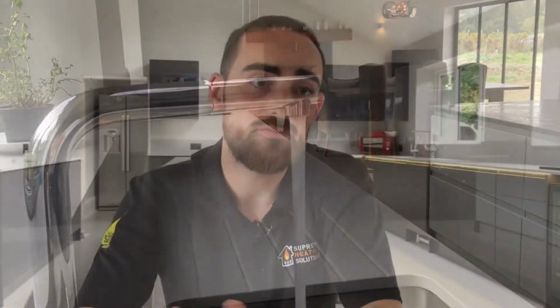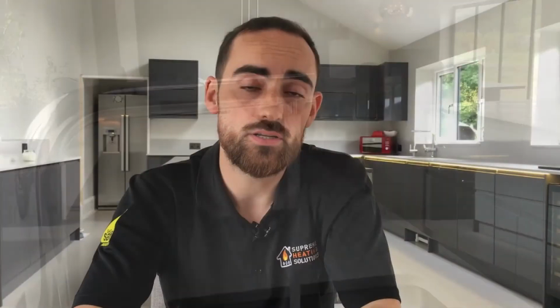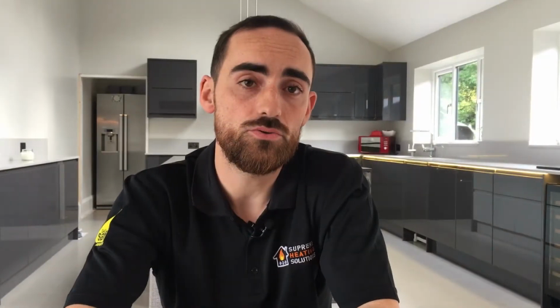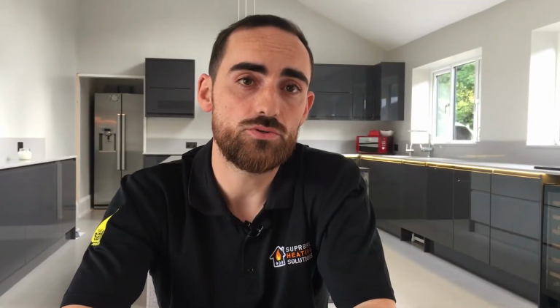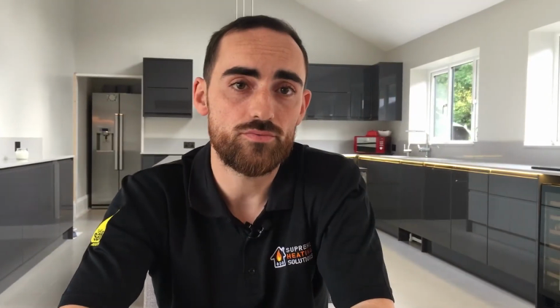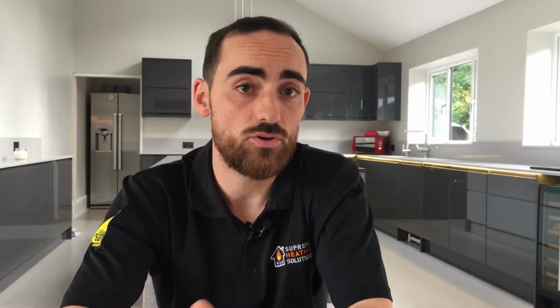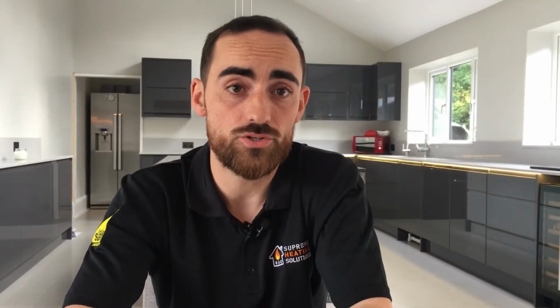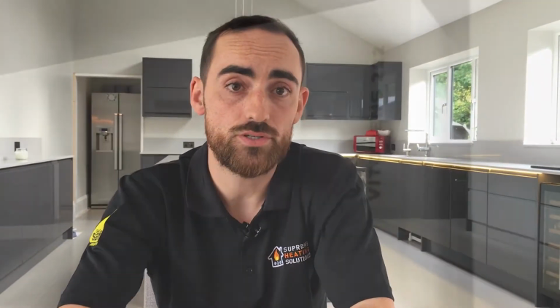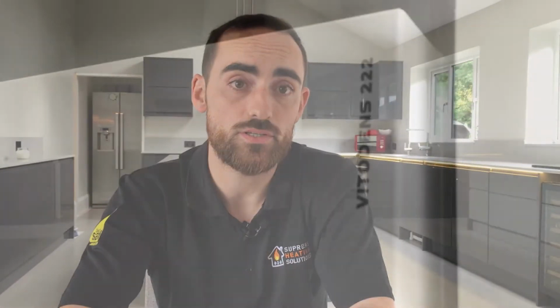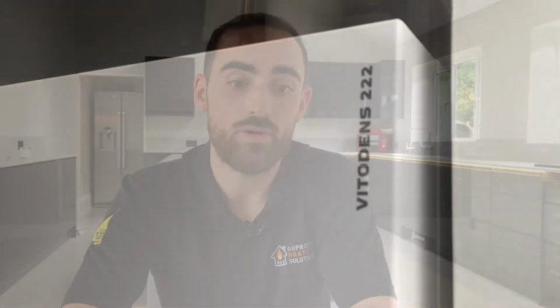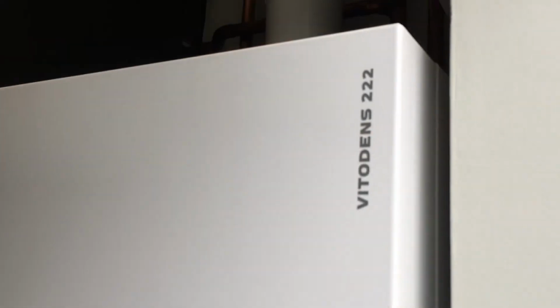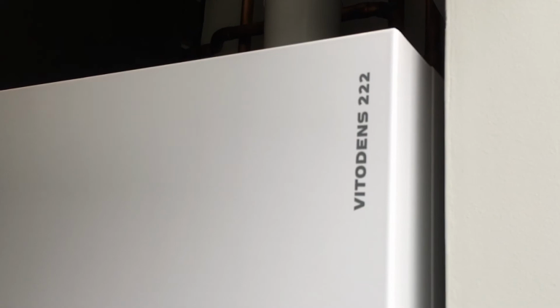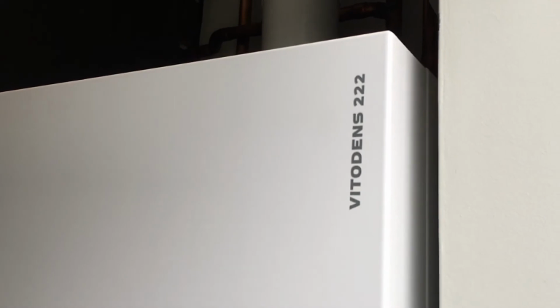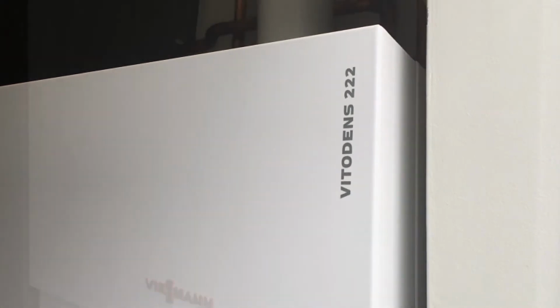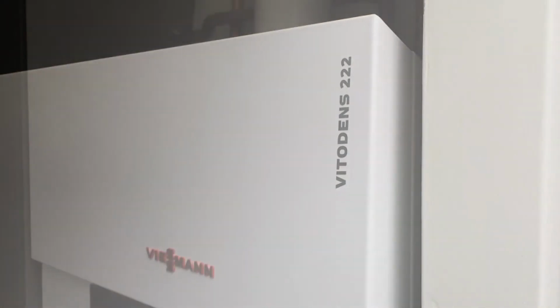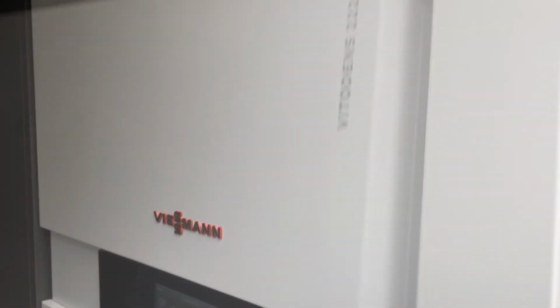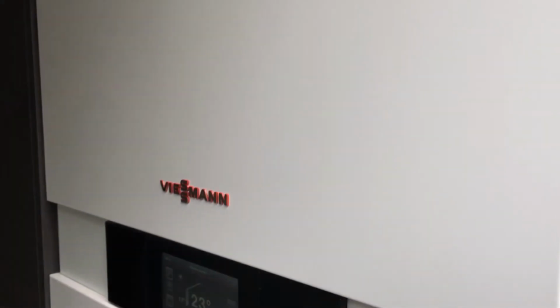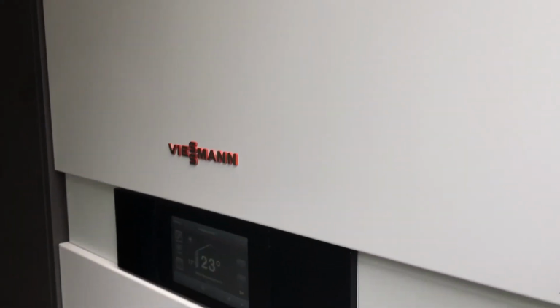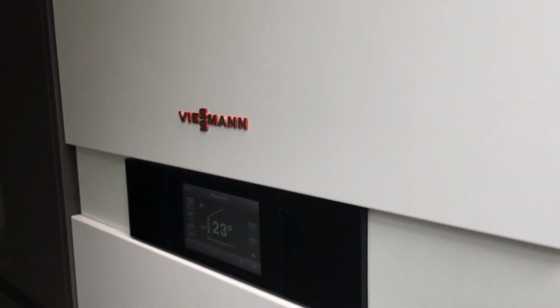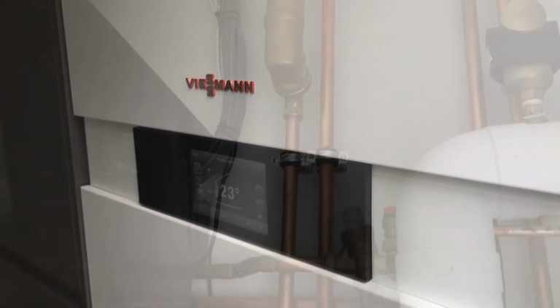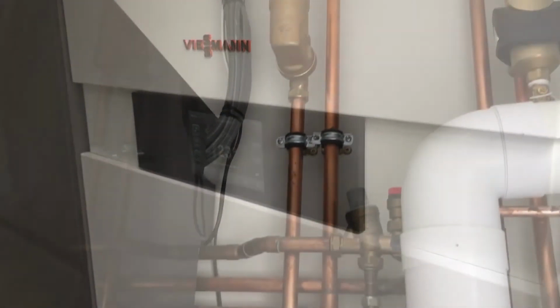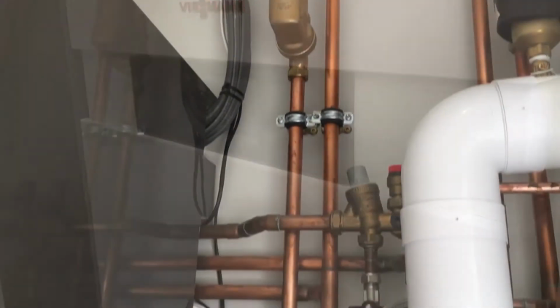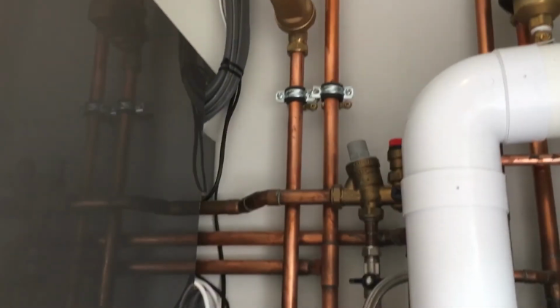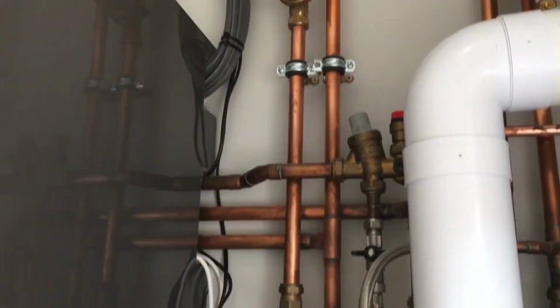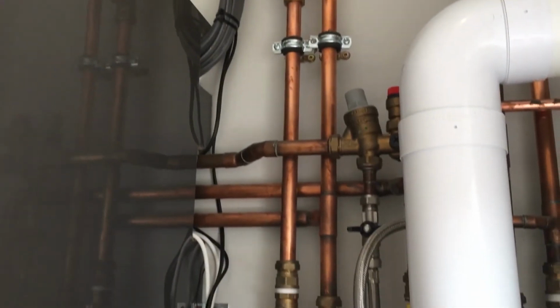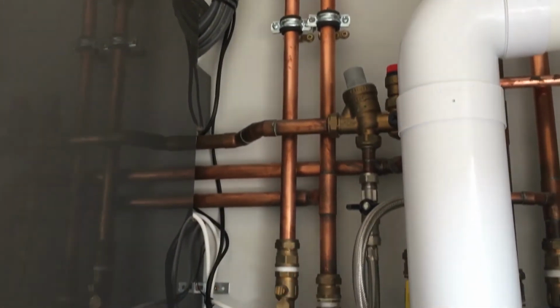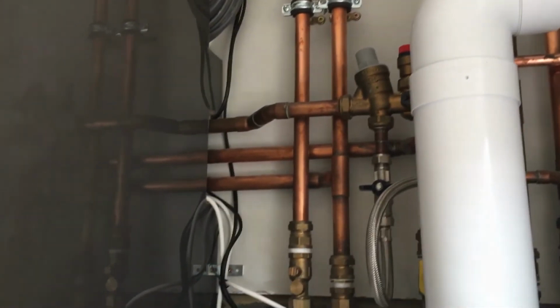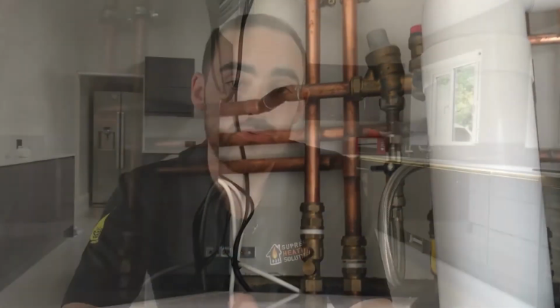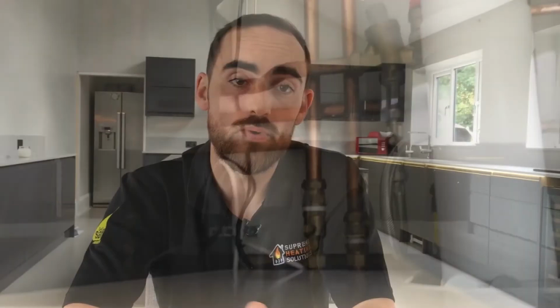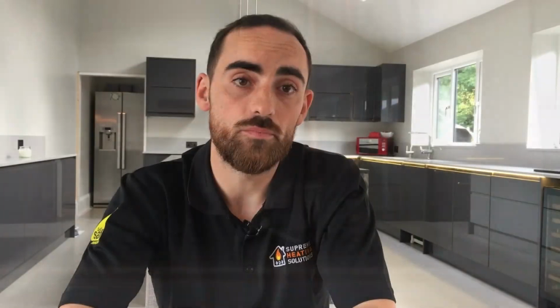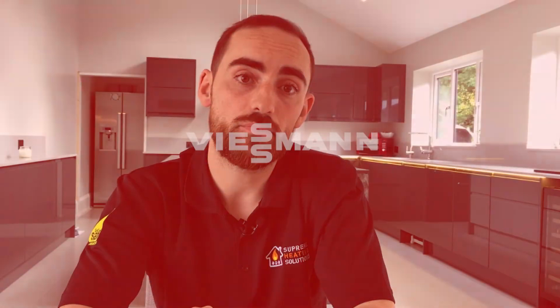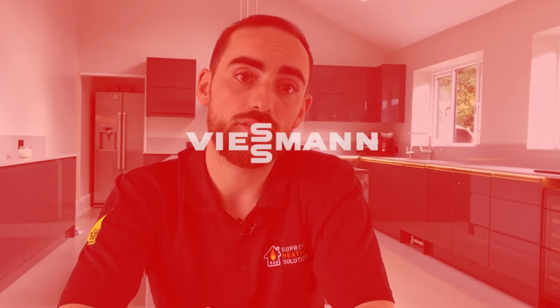So the Vitodens 222F was the obvious choice, as it combines stored hot water with the flexibility of a combination boiler, all in one compact package.